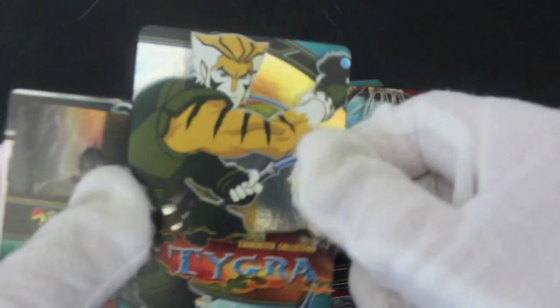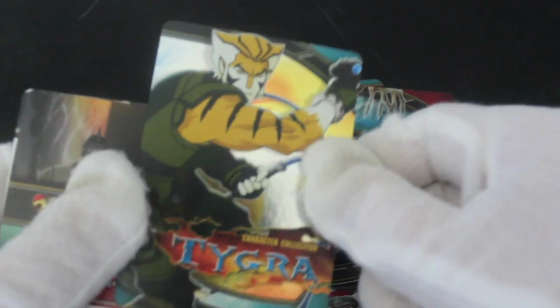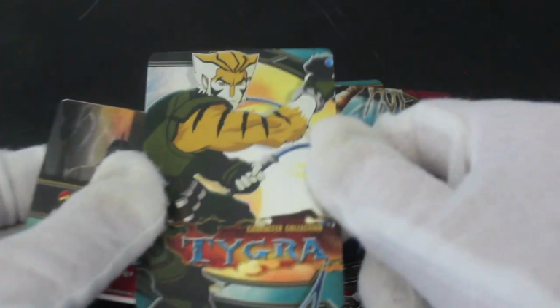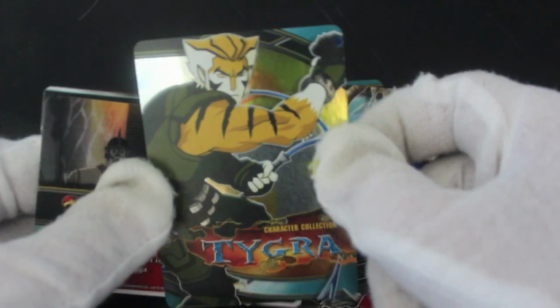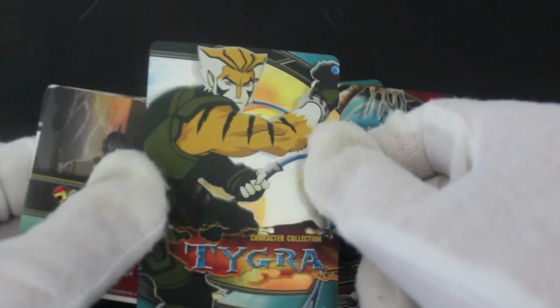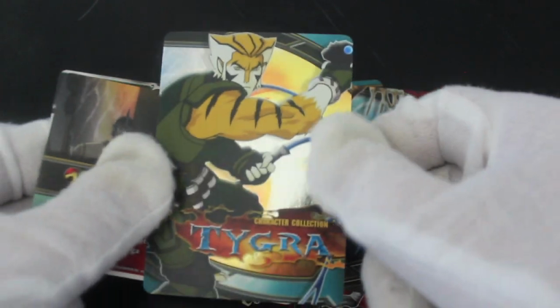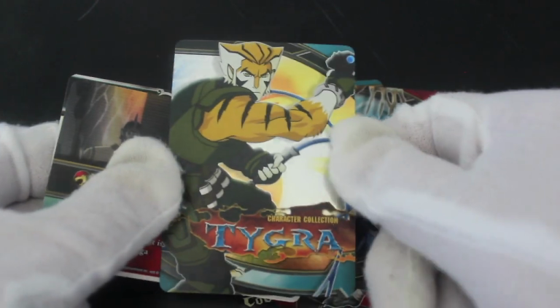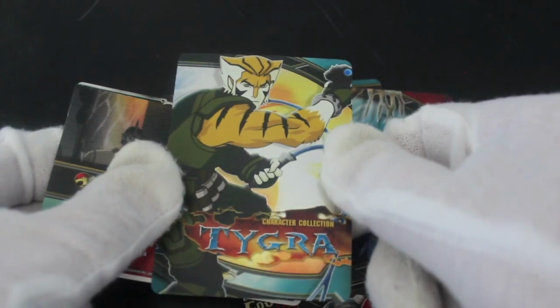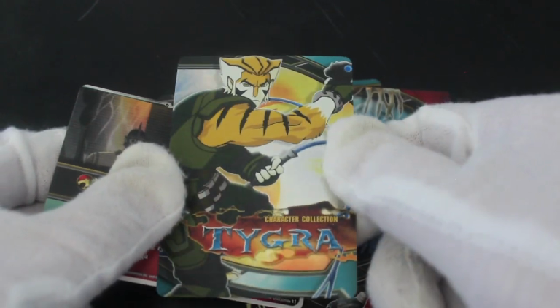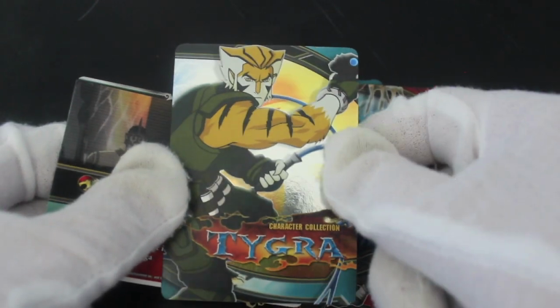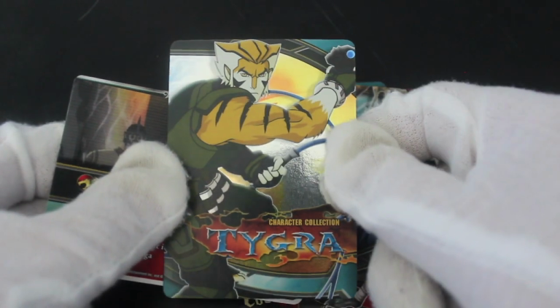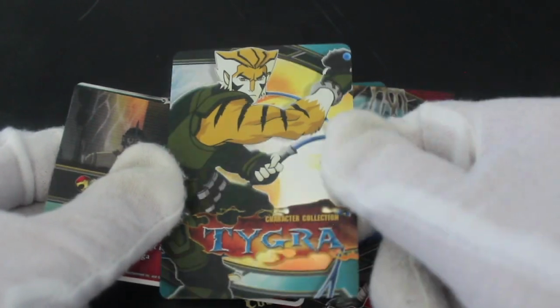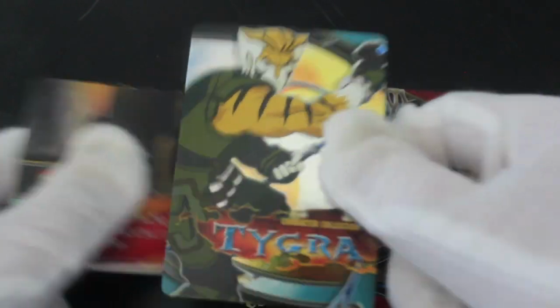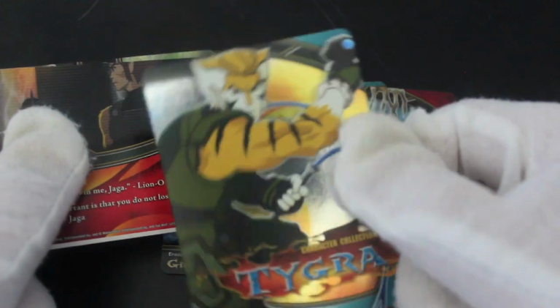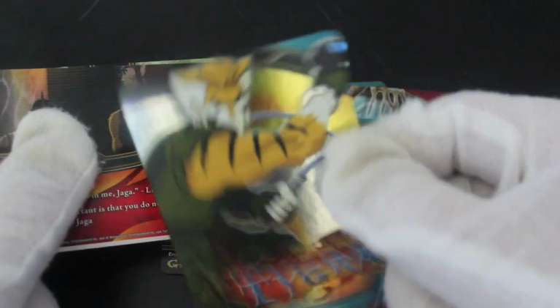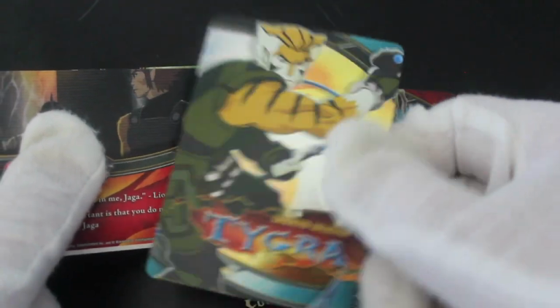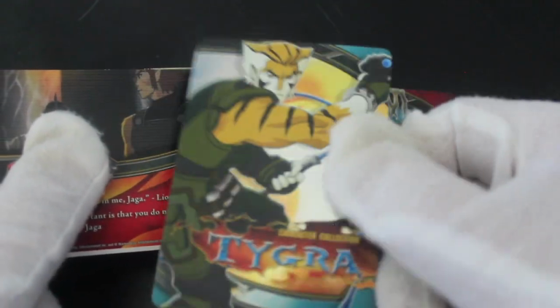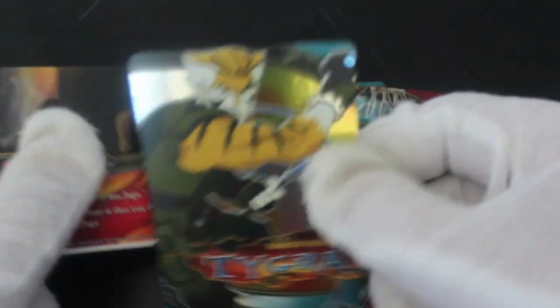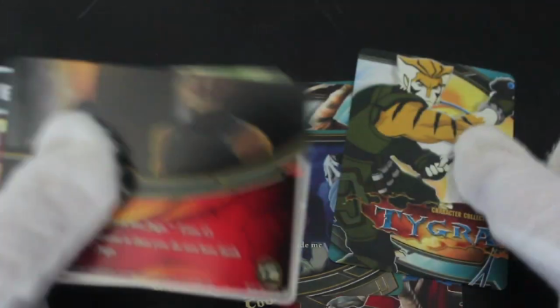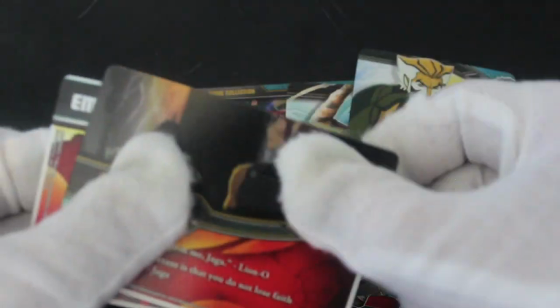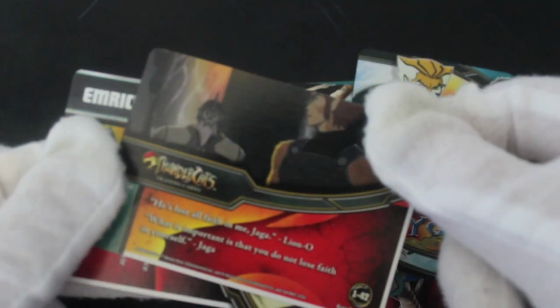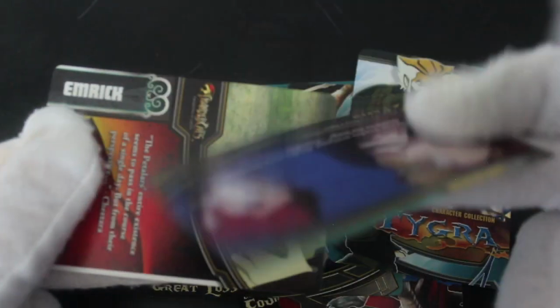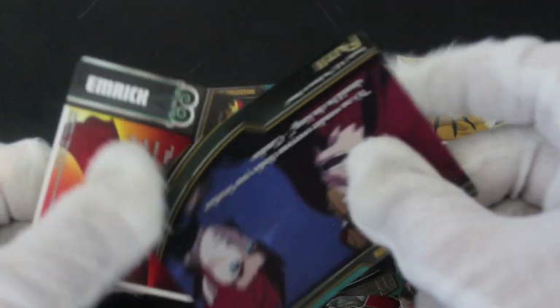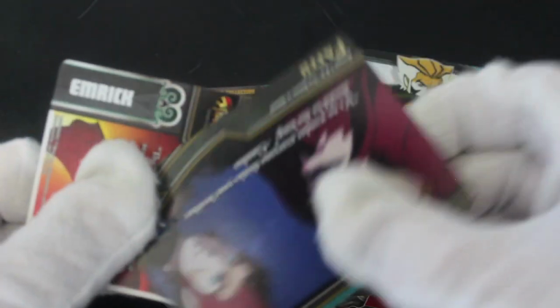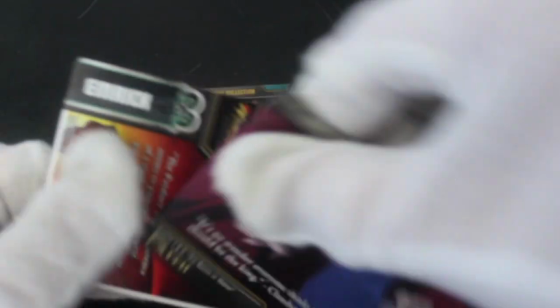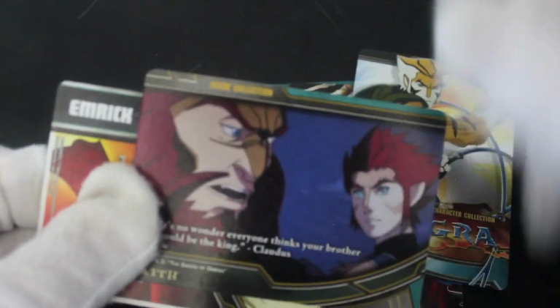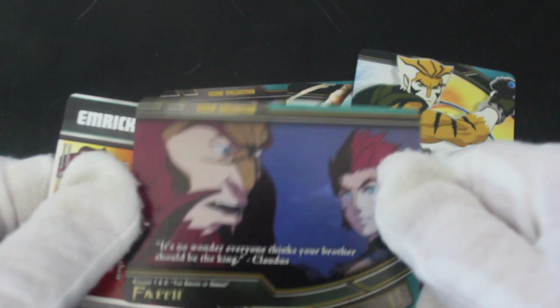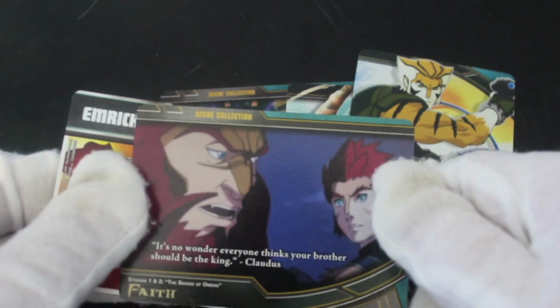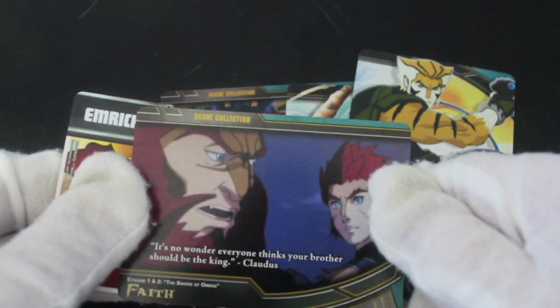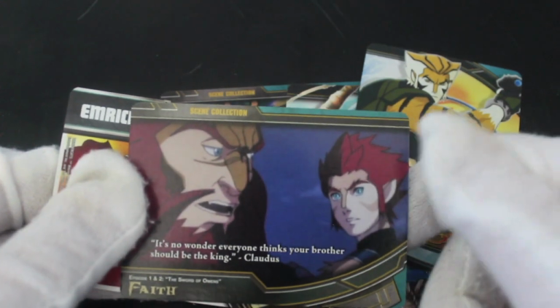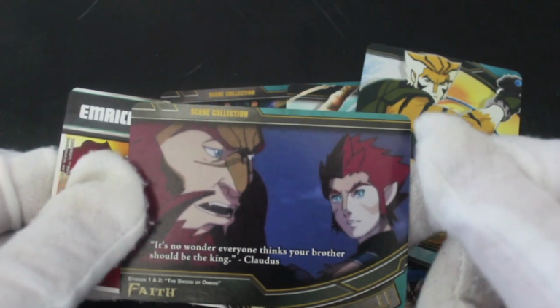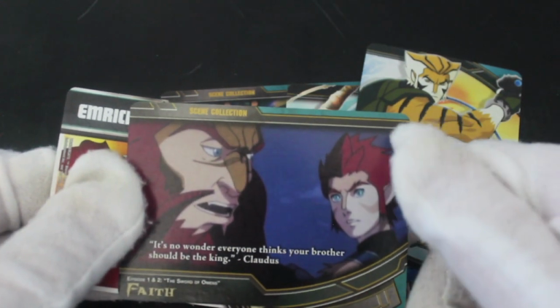We've got a shiny card — look at that! I'm like a magpie. Out of Tigra character collection — look at that shine! They've kept all the old characters, which is nice.